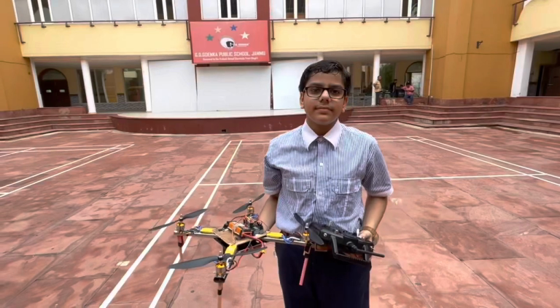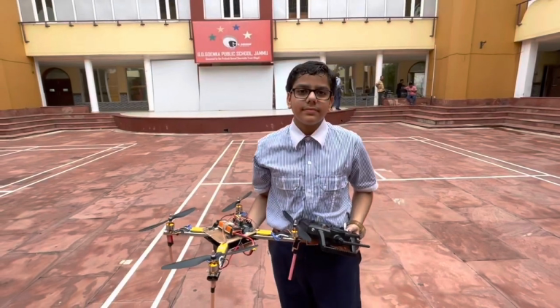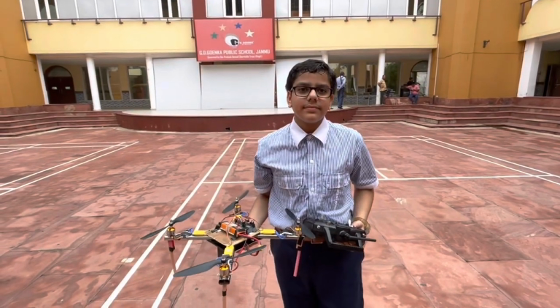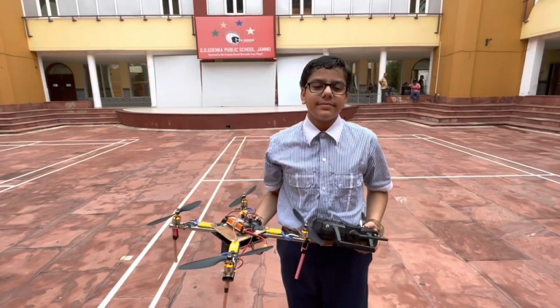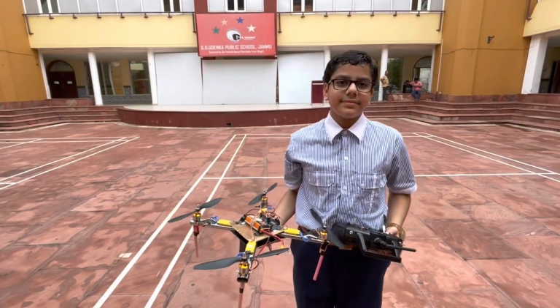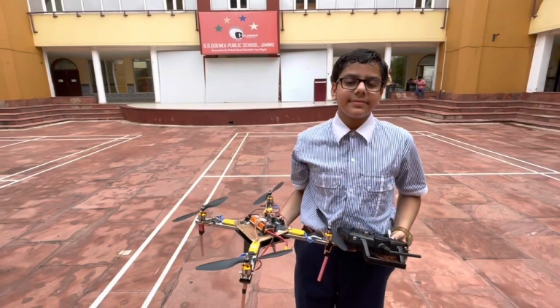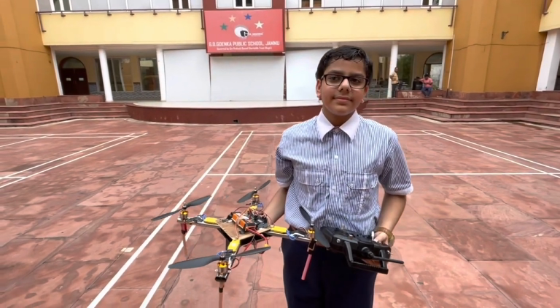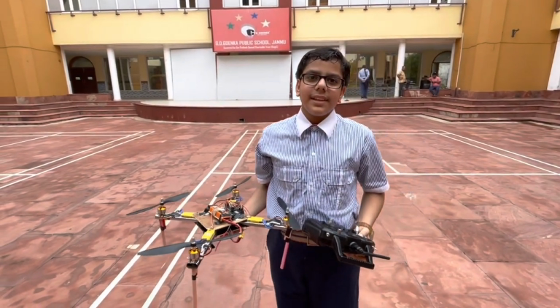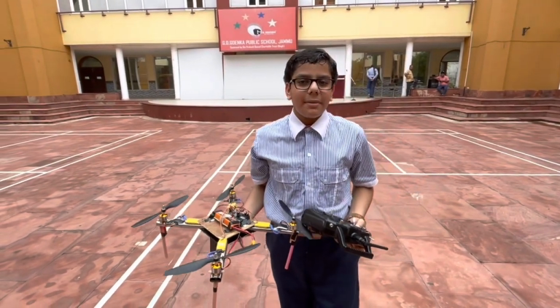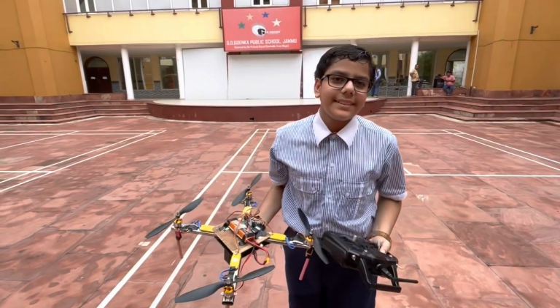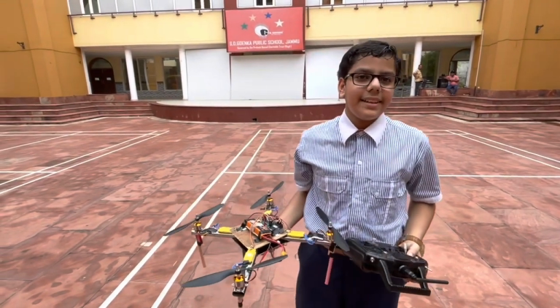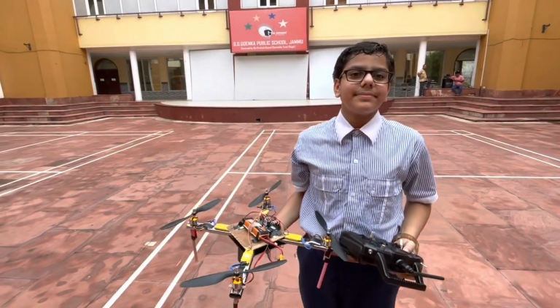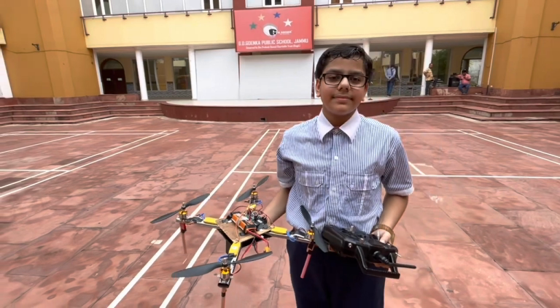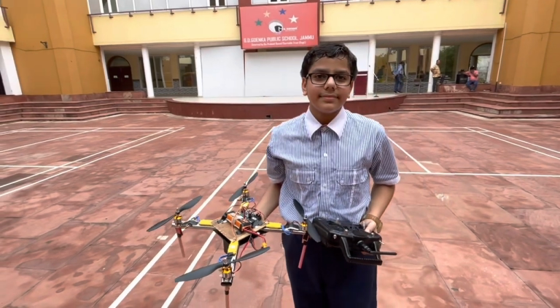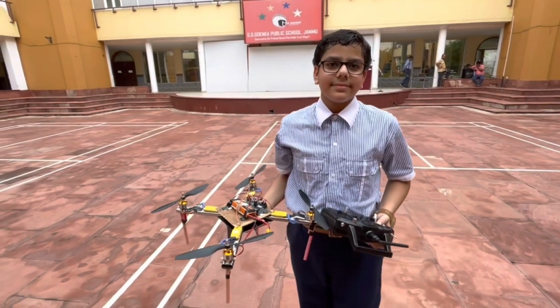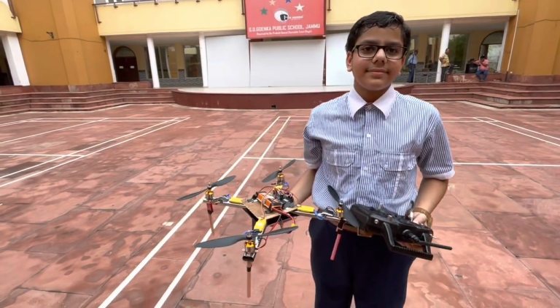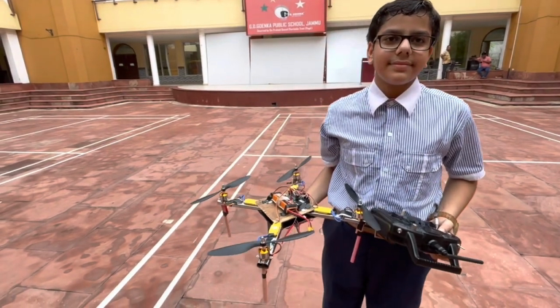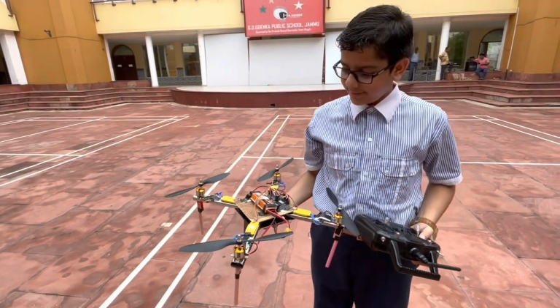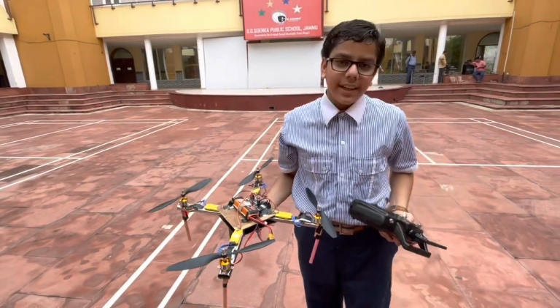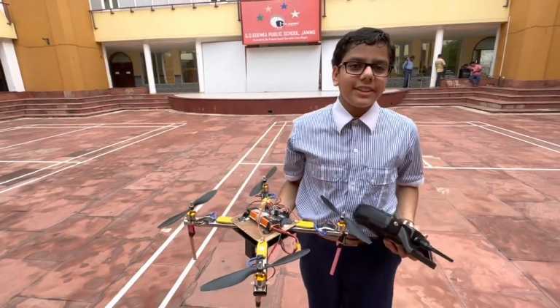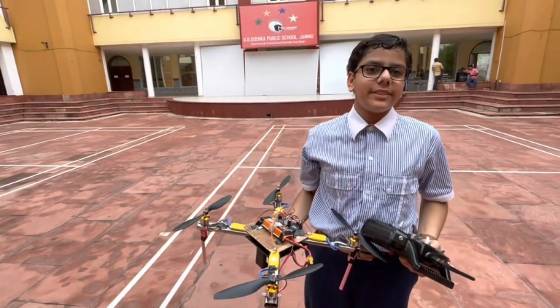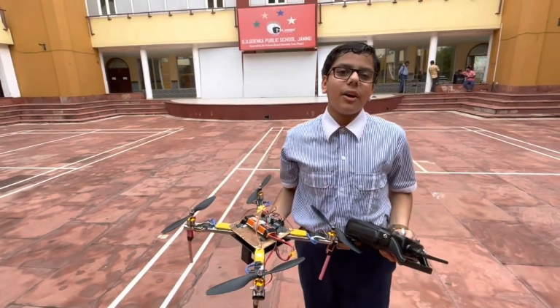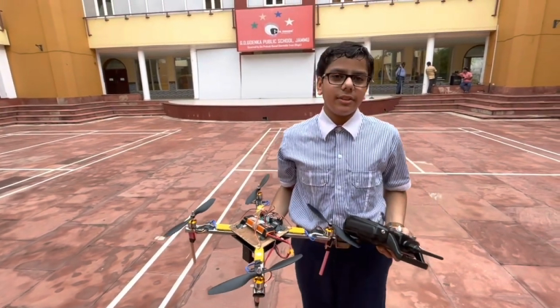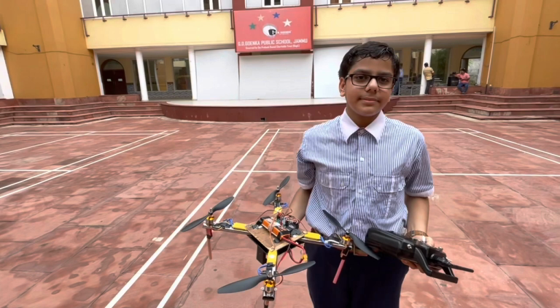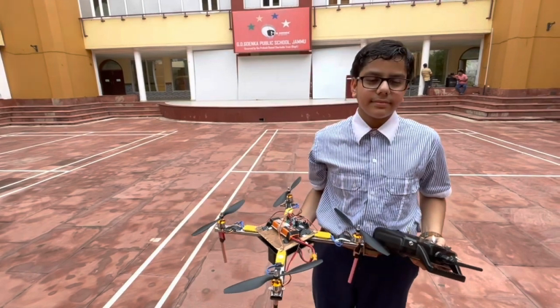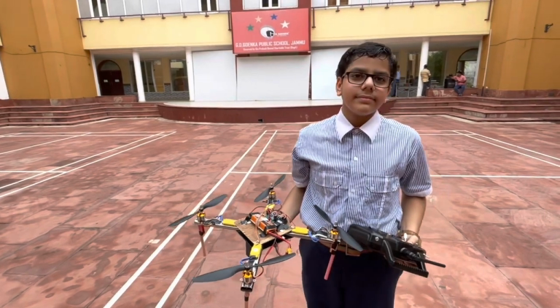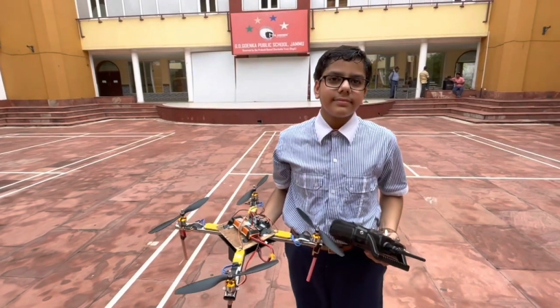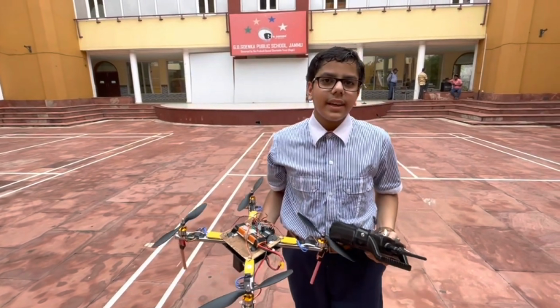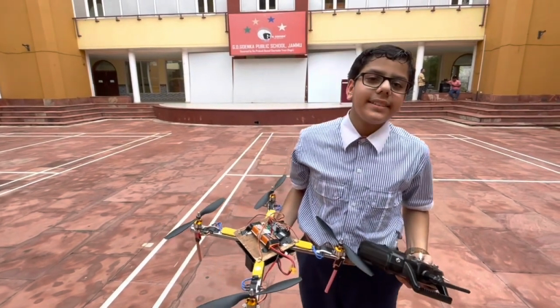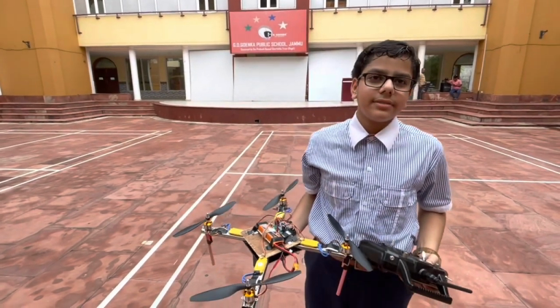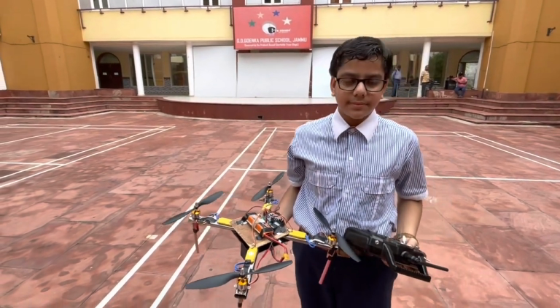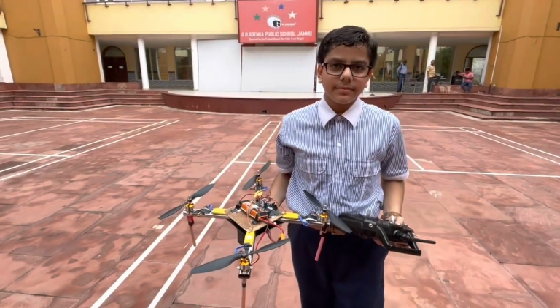Okay dear, first of all, you just tell me what is your name? My name is Sanatan Rehna. Okay, Sanatan. So what is this in your hand? It is a drone, a quadcopter drone. You are in which class? Ninth F. Ninth F, that's great.